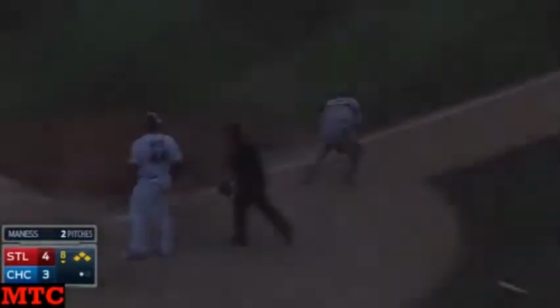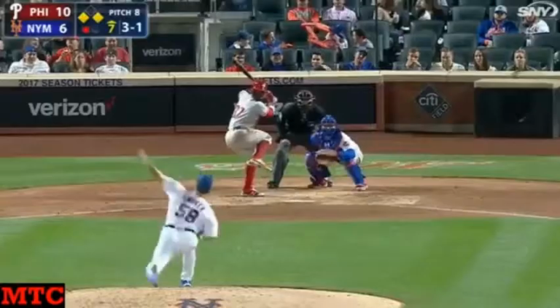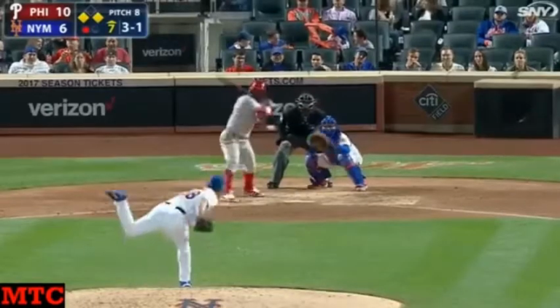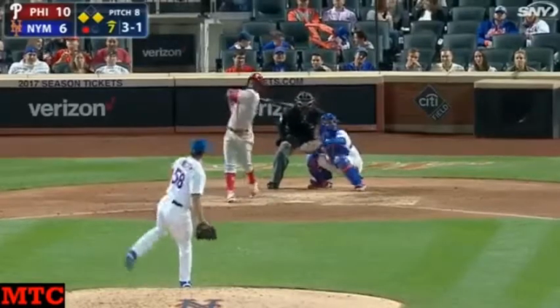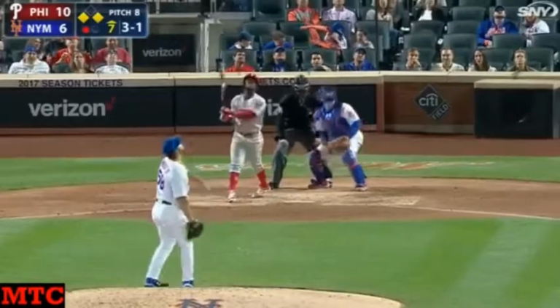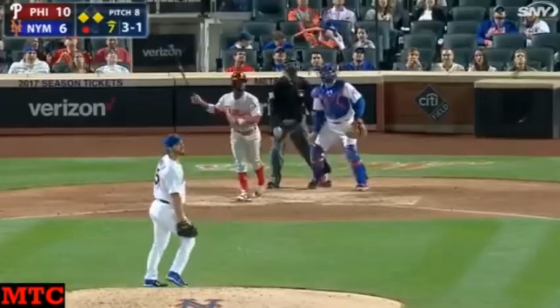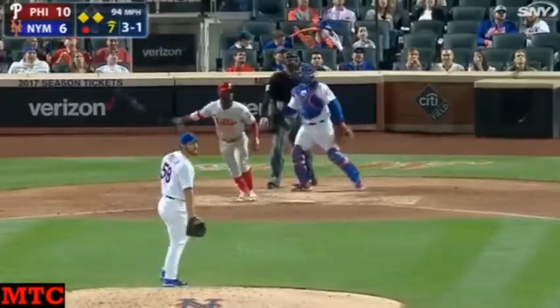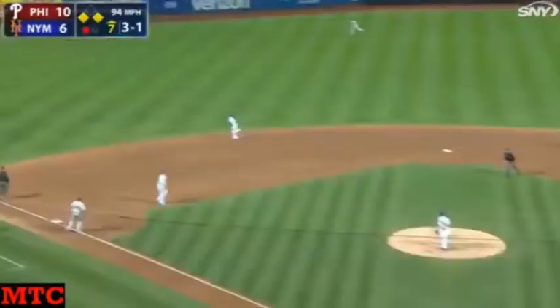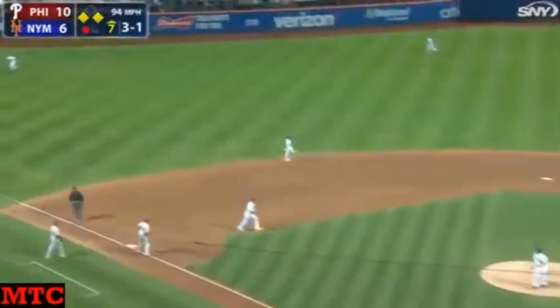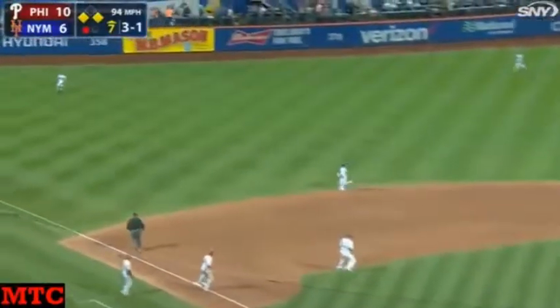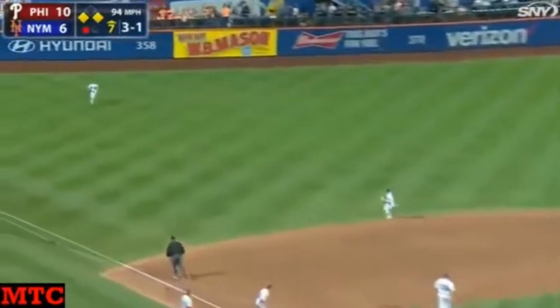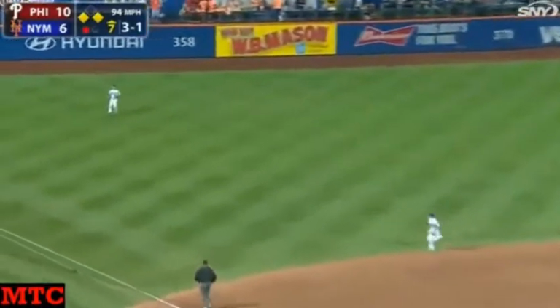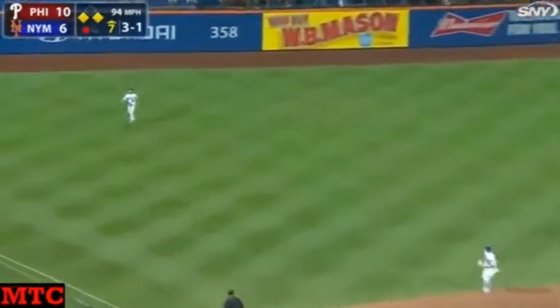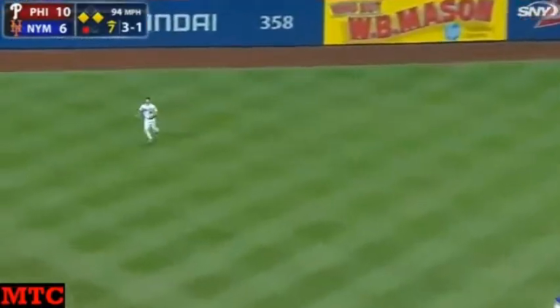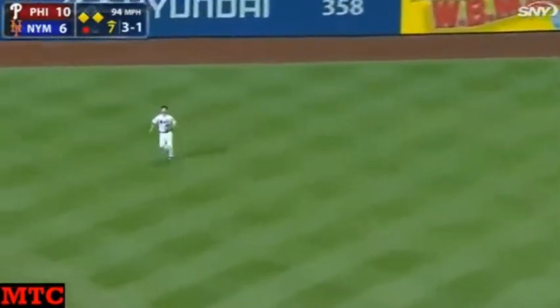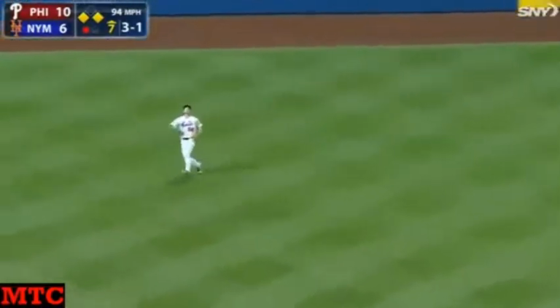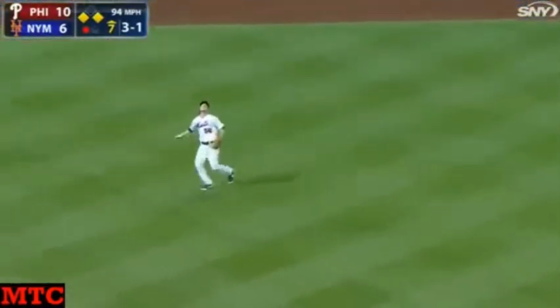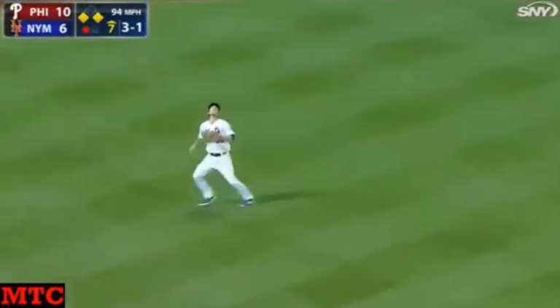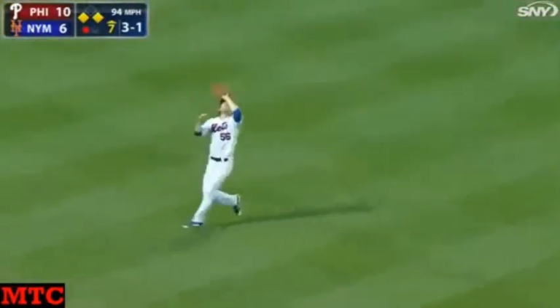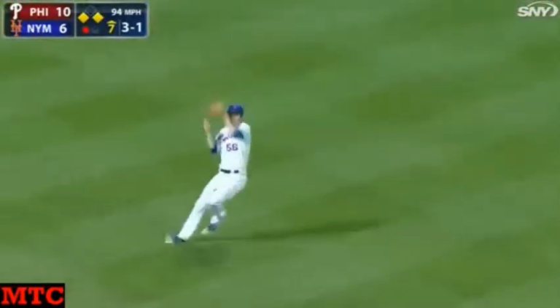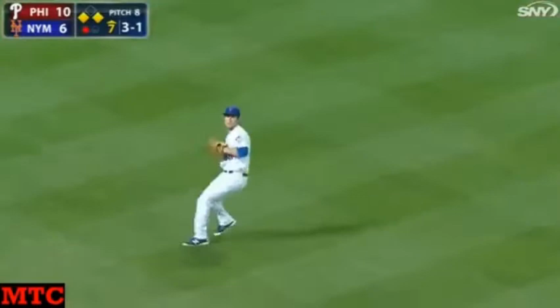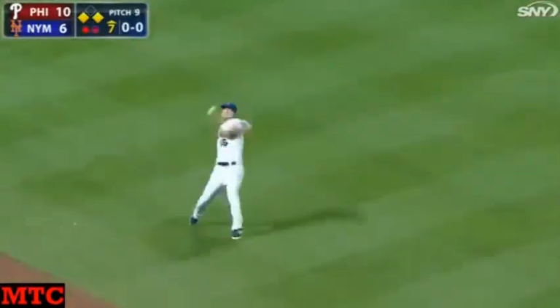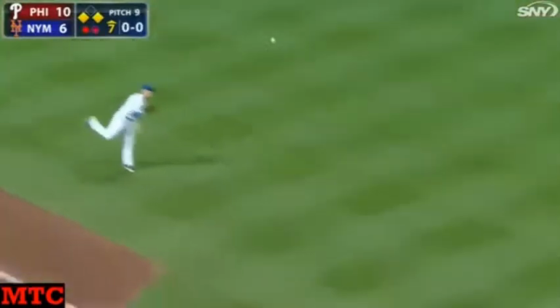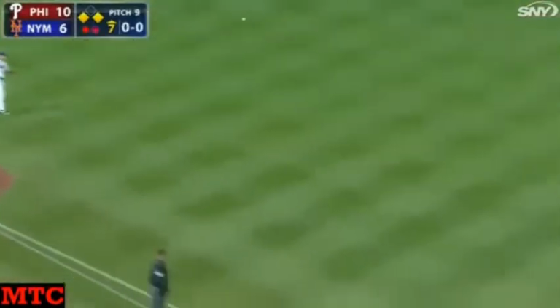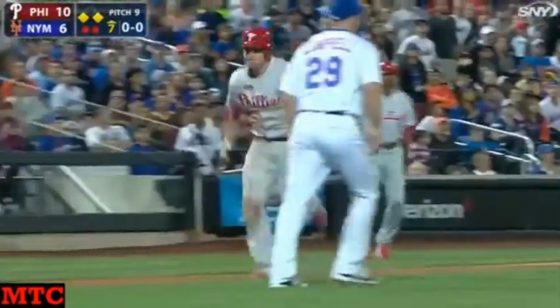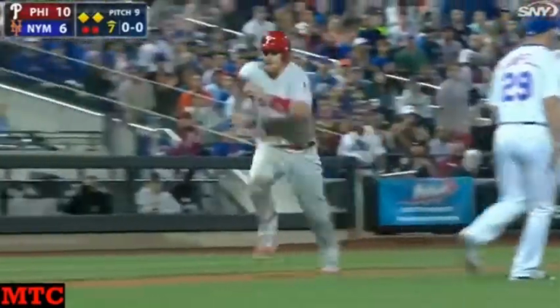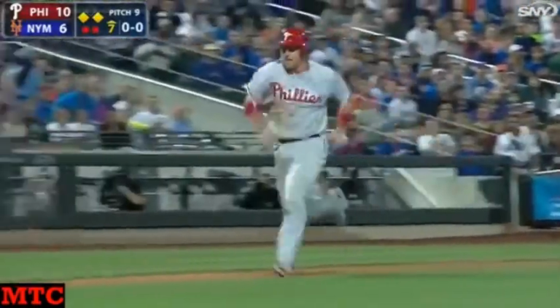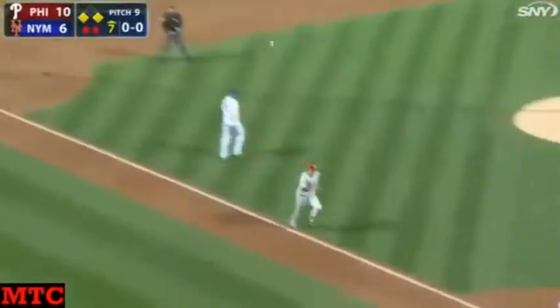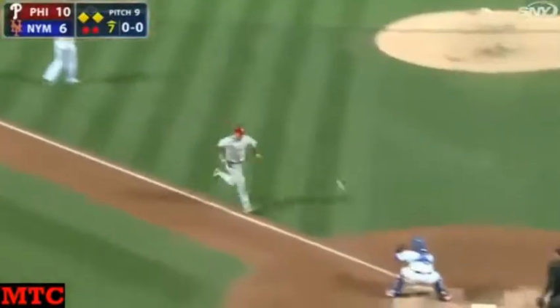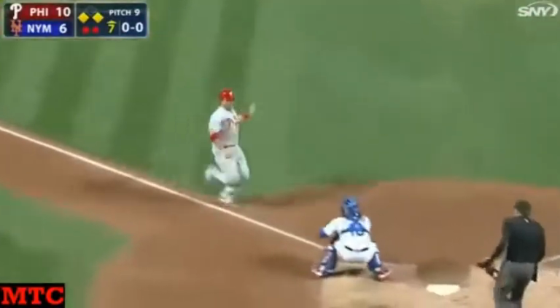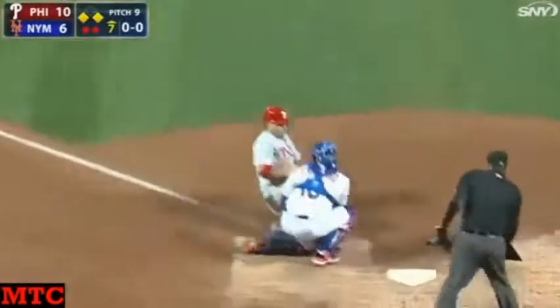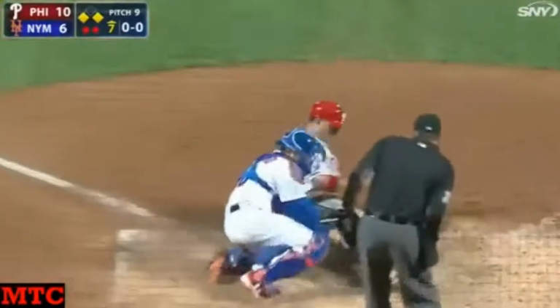3-1 to Herrera, and he pops it up to left field. In comes Kelly, tagging at third is Ellis. Kelly makes the catch, here comes Ellis, here comes Kelly's throw — he's gonna get him!